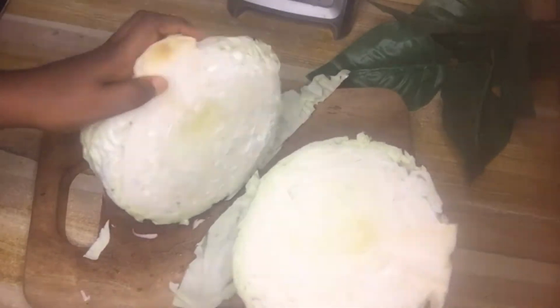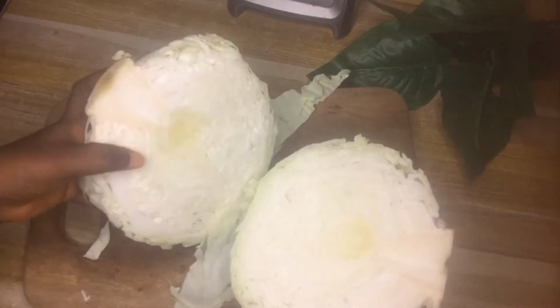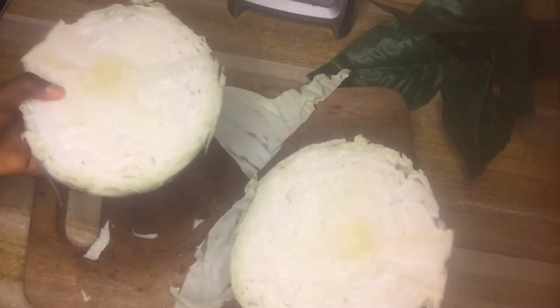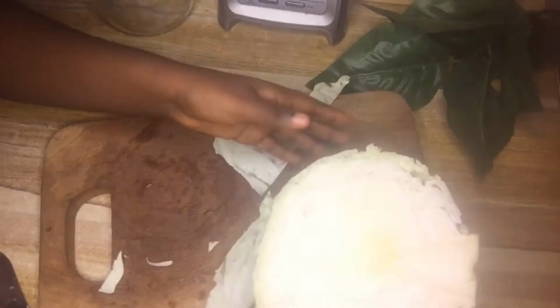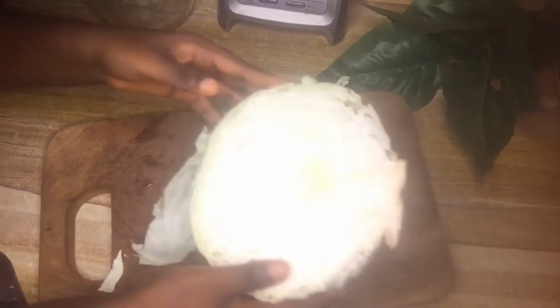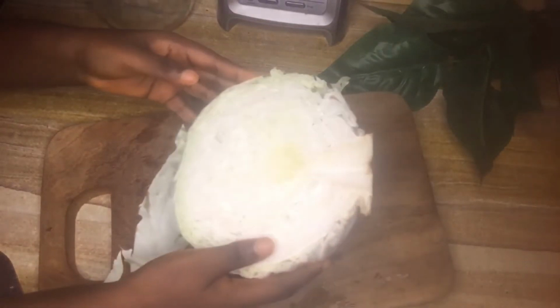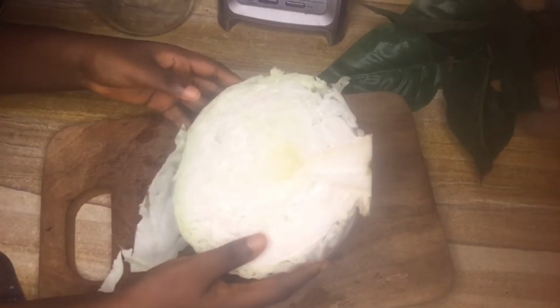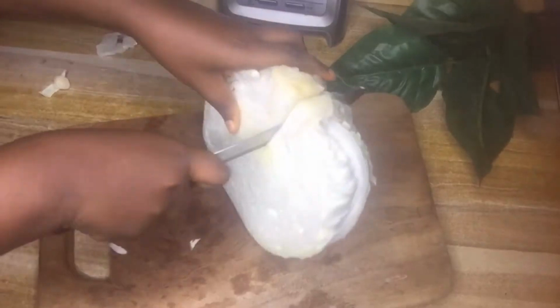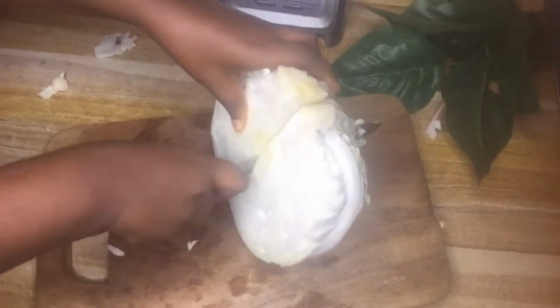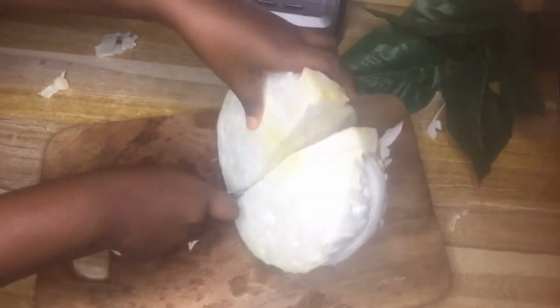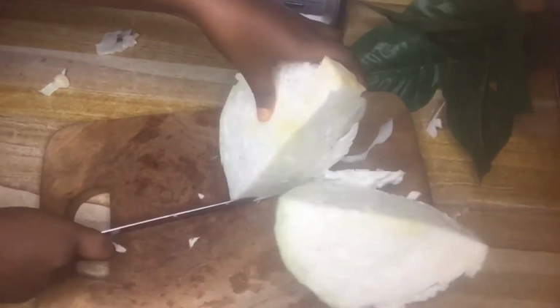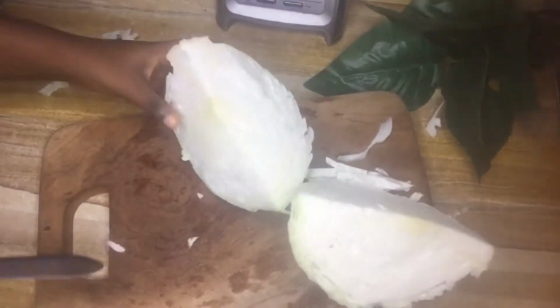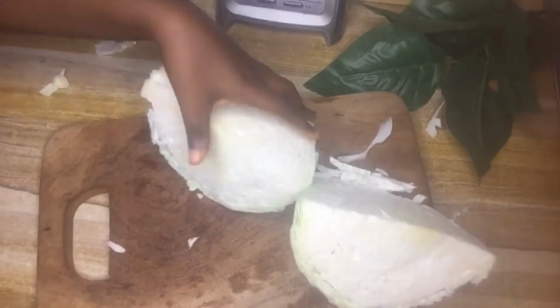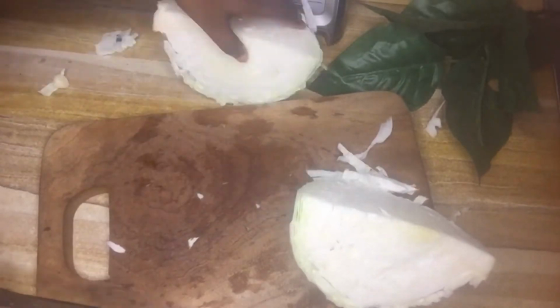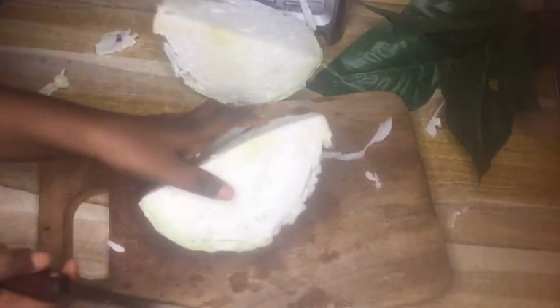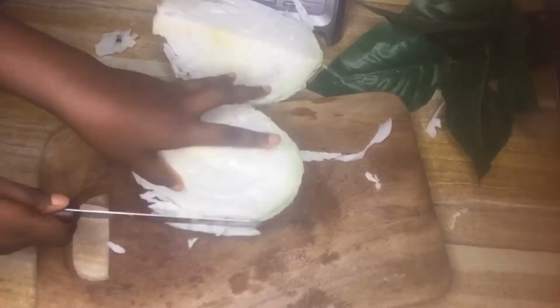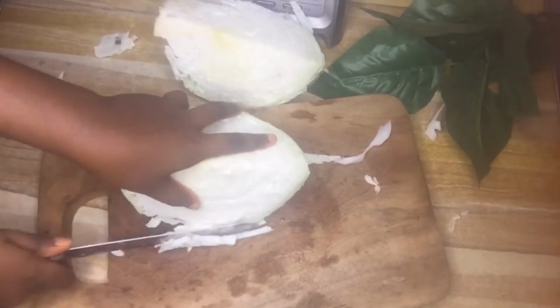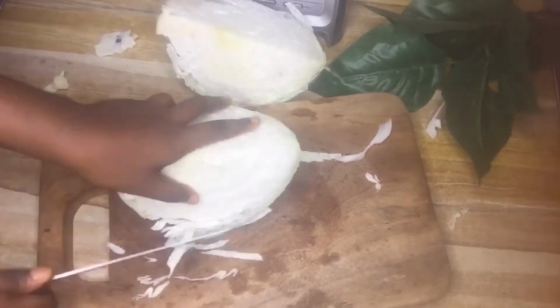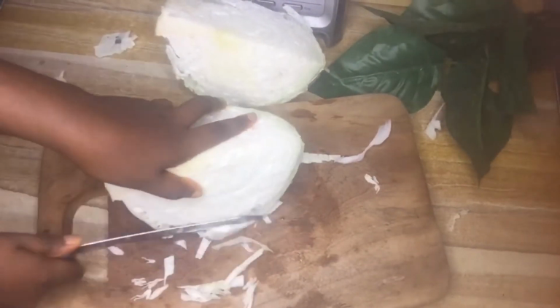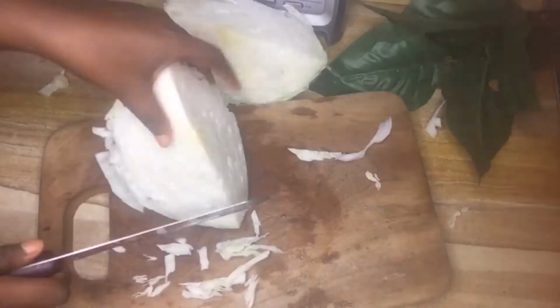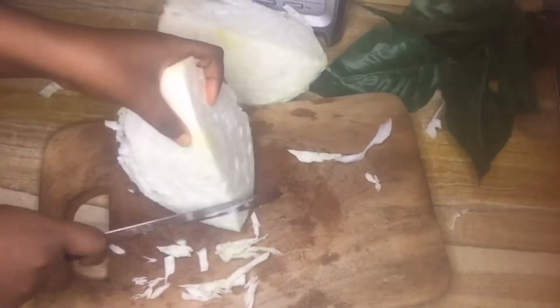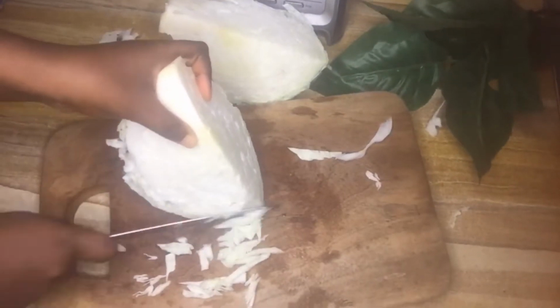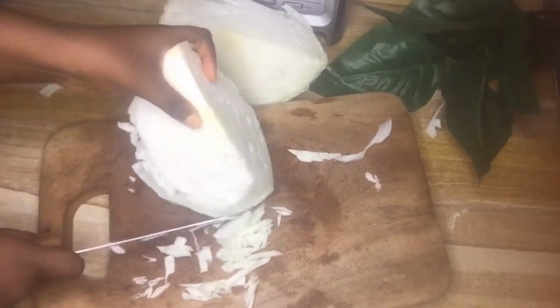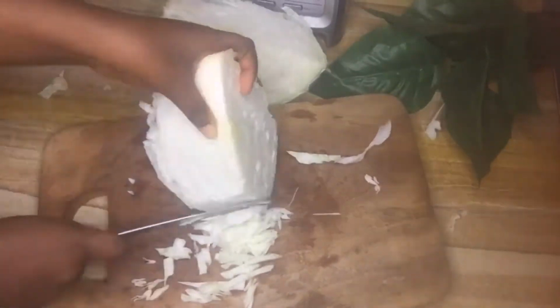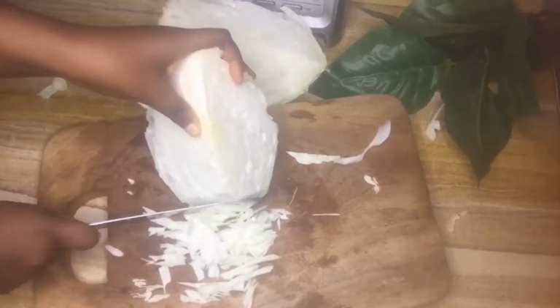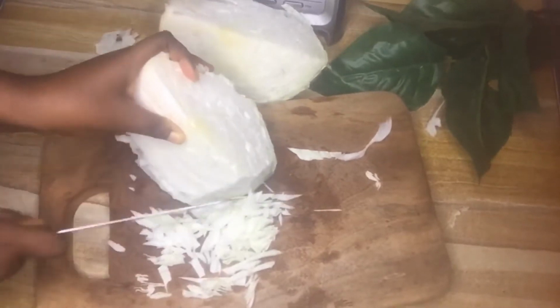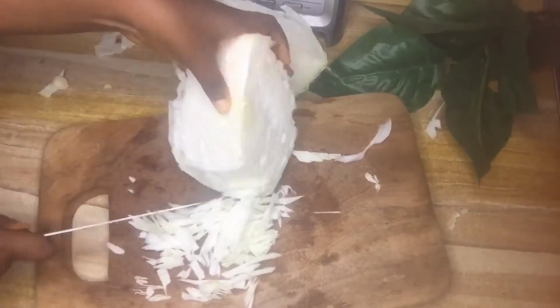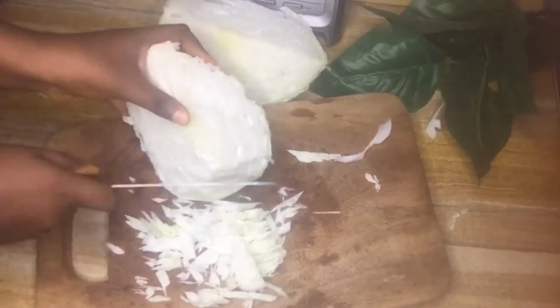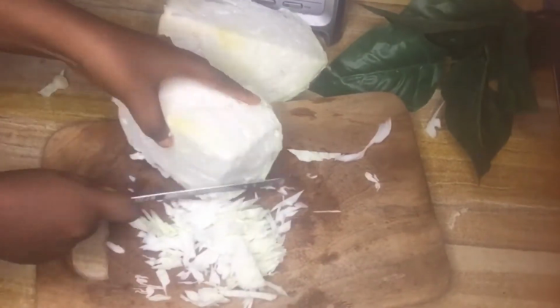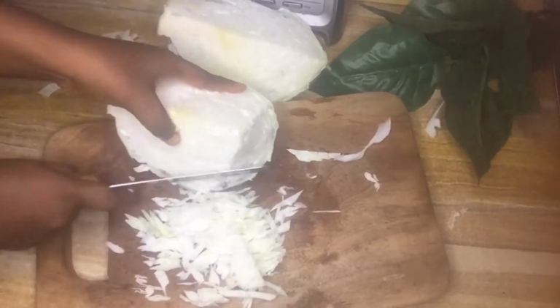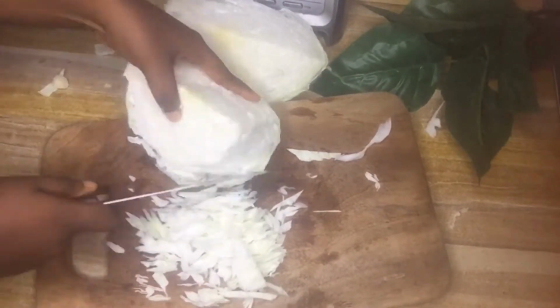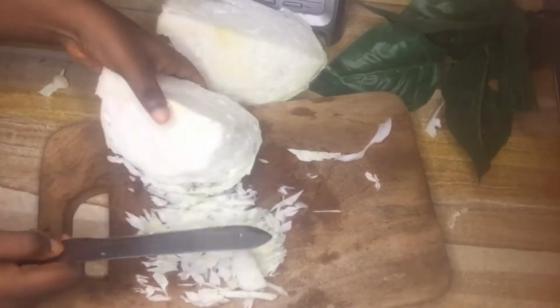To make the cabbage juice you need a large cabbage head — the size depends on the quantity you're going for. For this I'm going to use half of the cabbage head. Go ahead and chop the cabbage up.